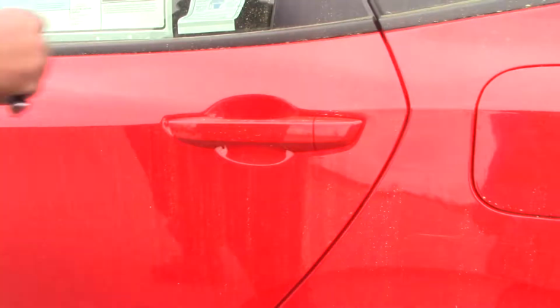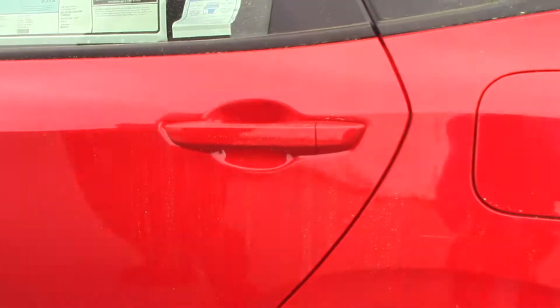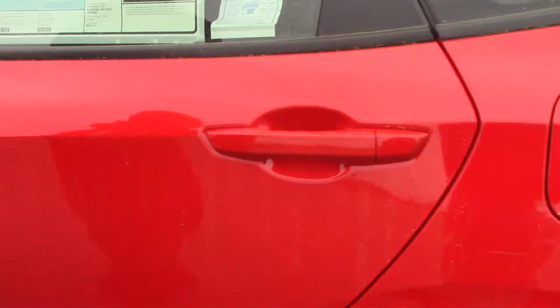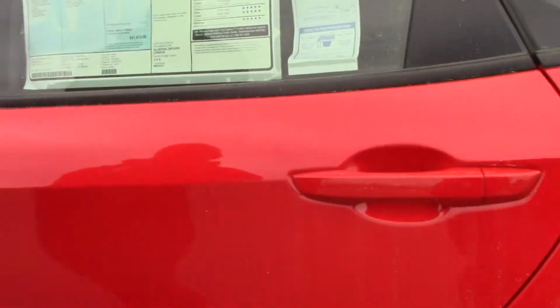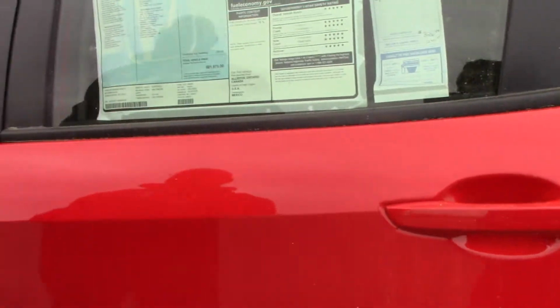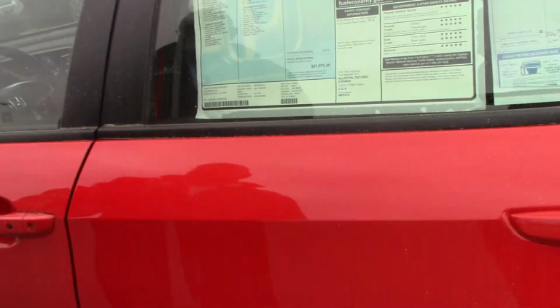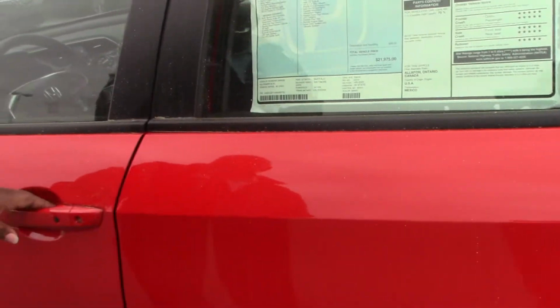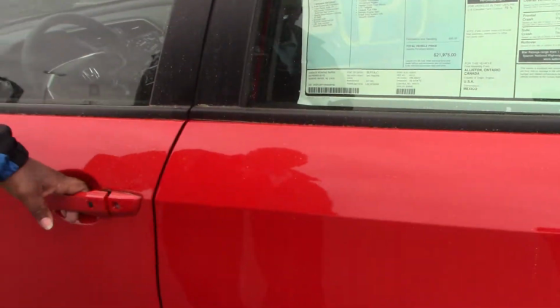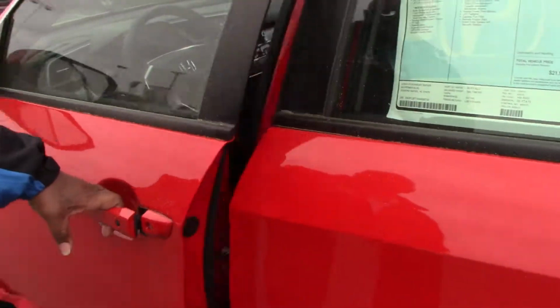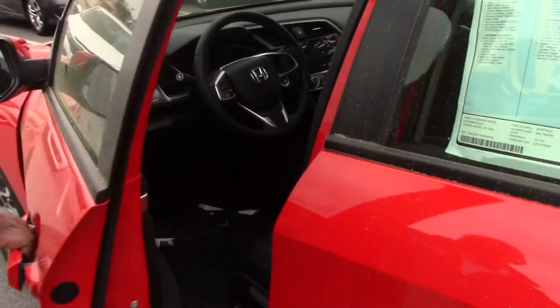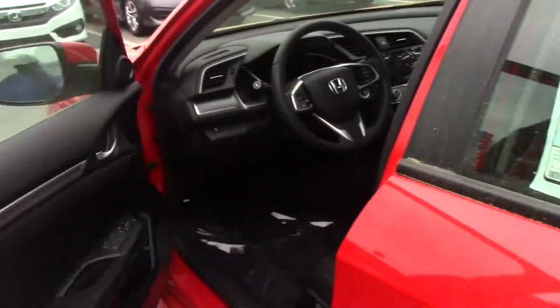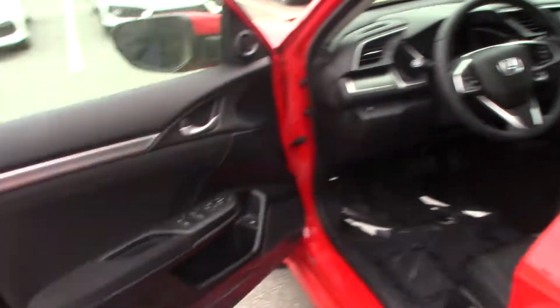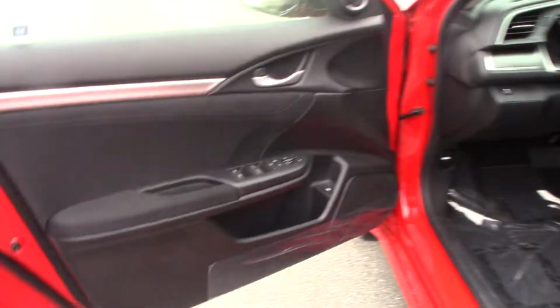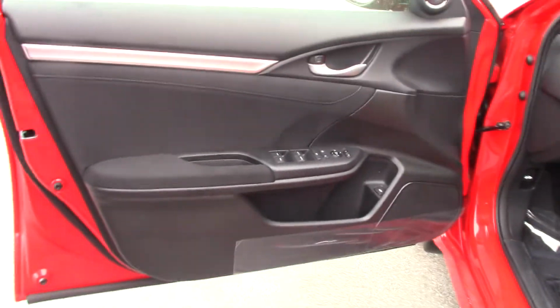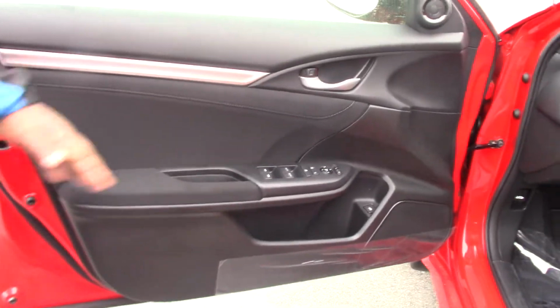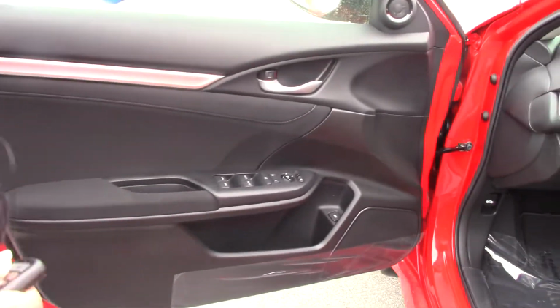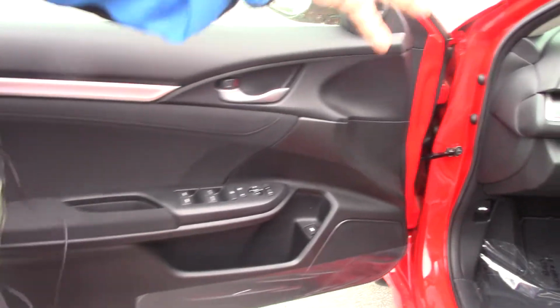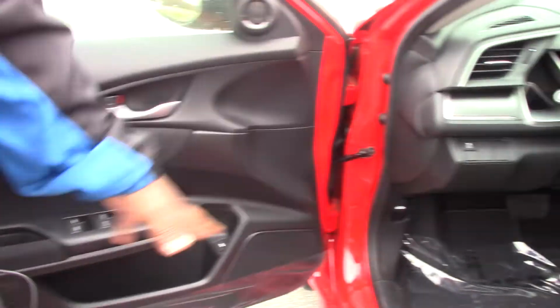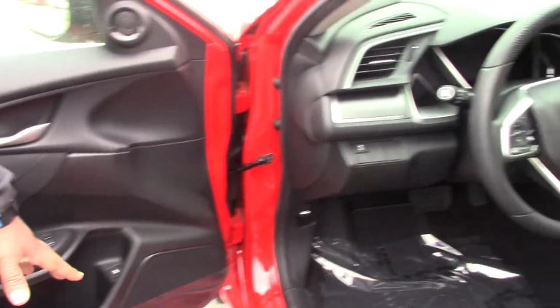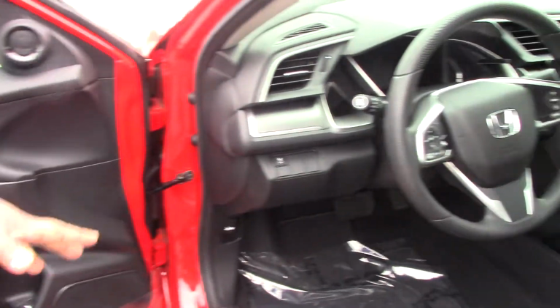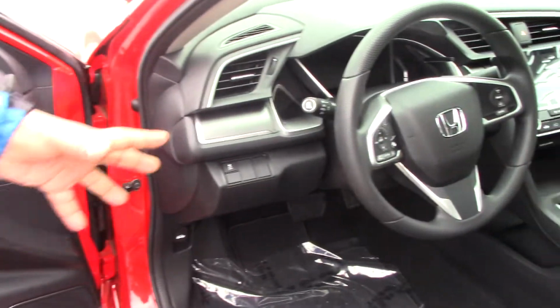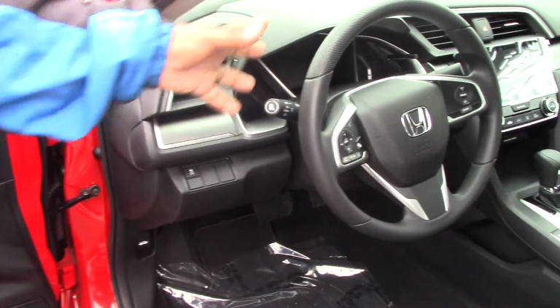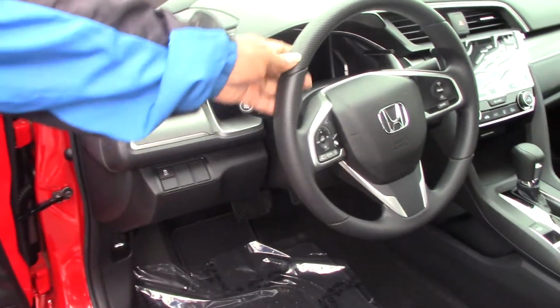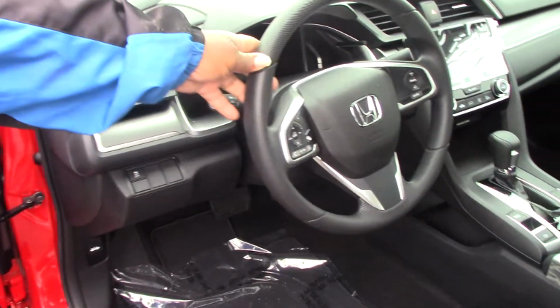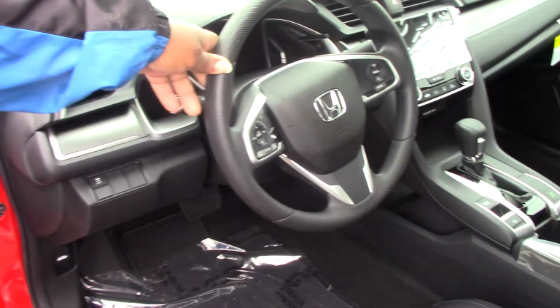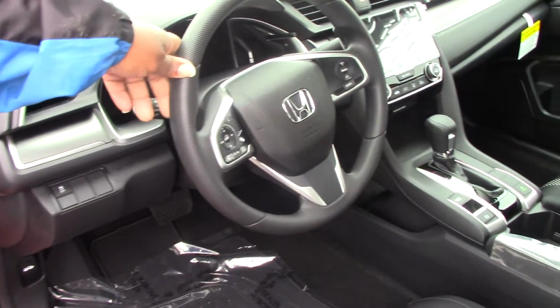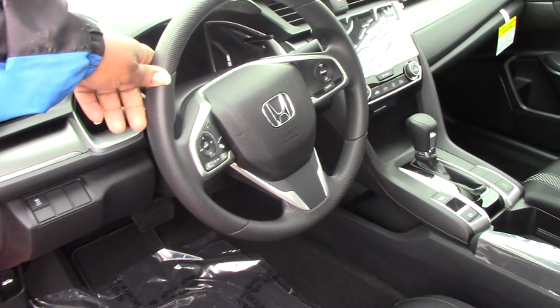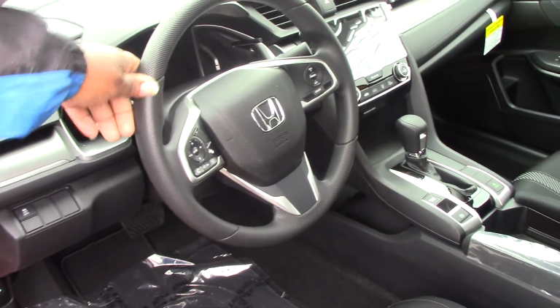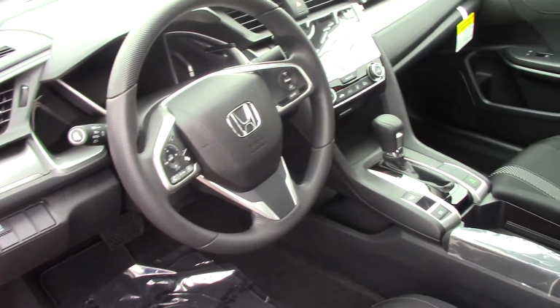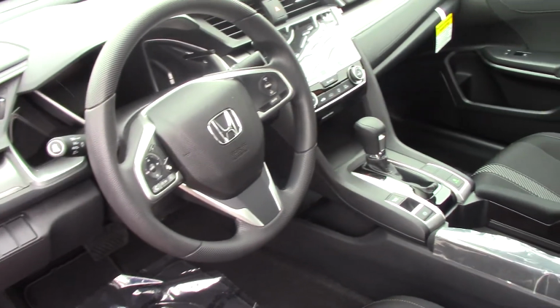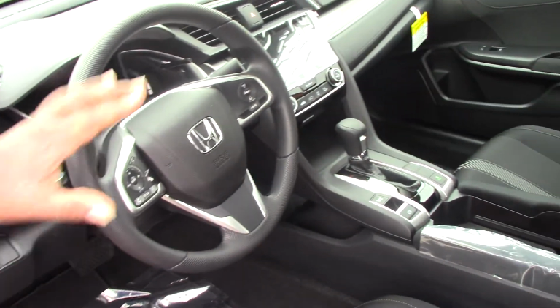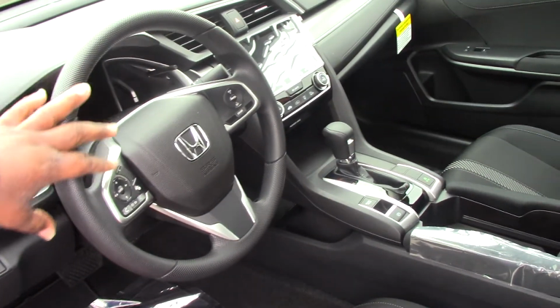There's remote starting, blind spot assist, Bluetooth compatibility, and all your controls are on the steering wheel.